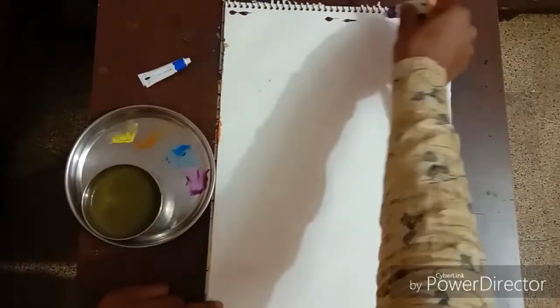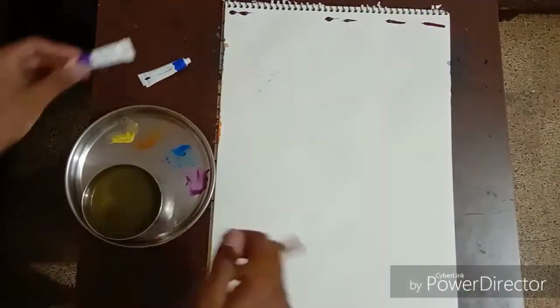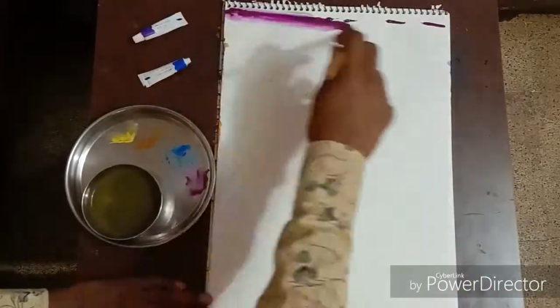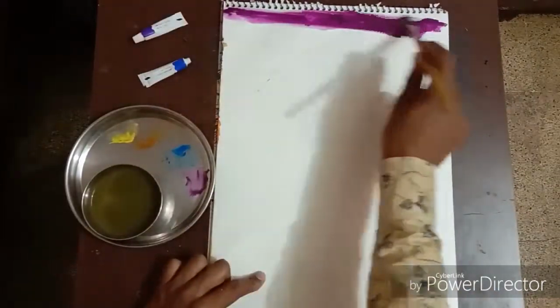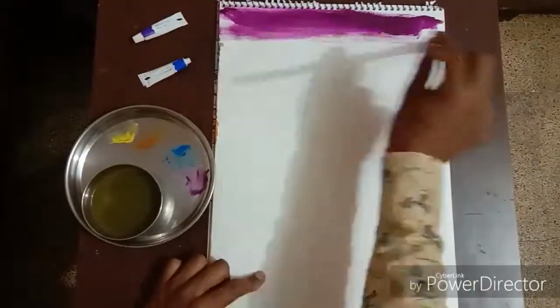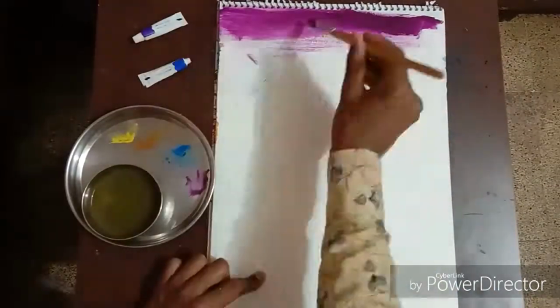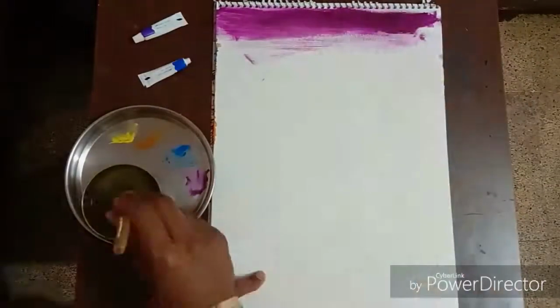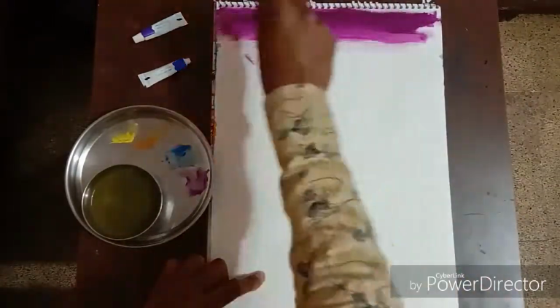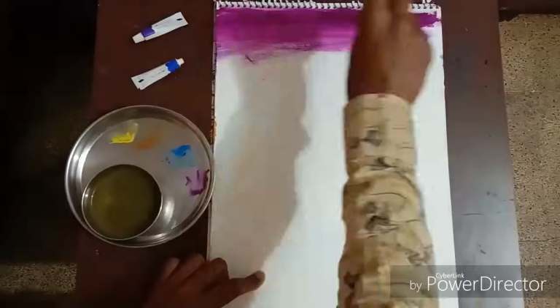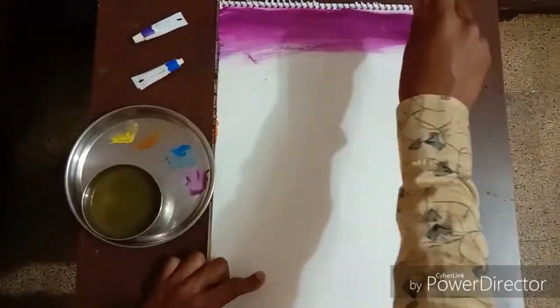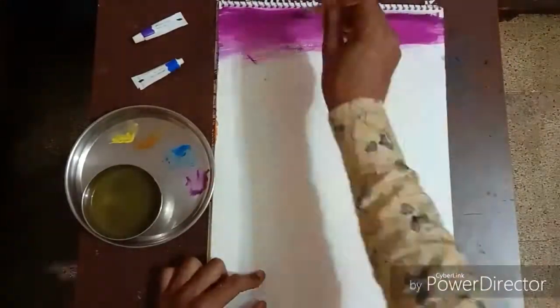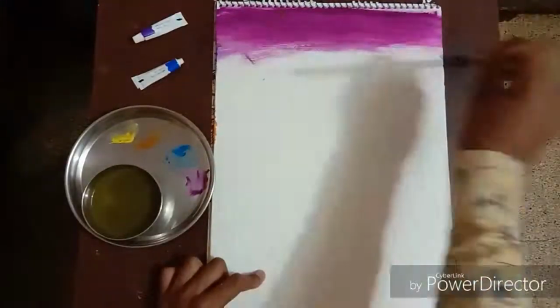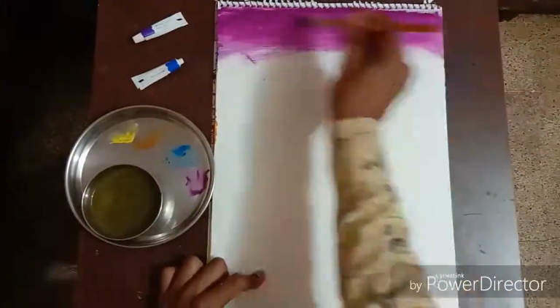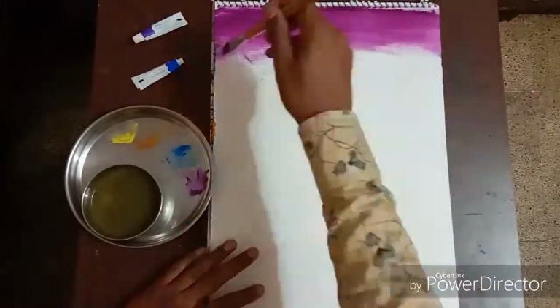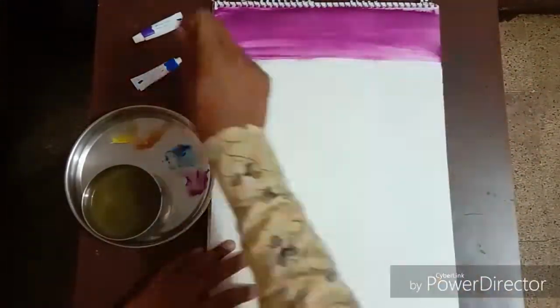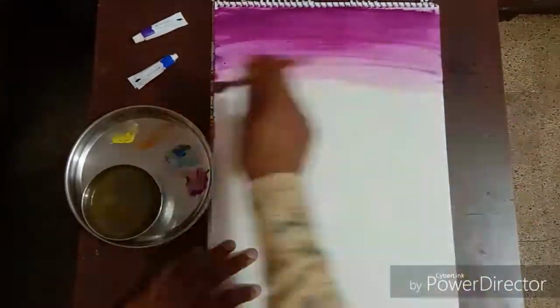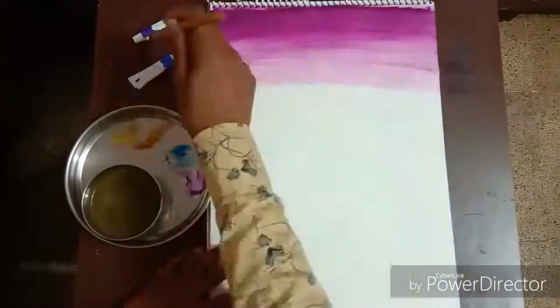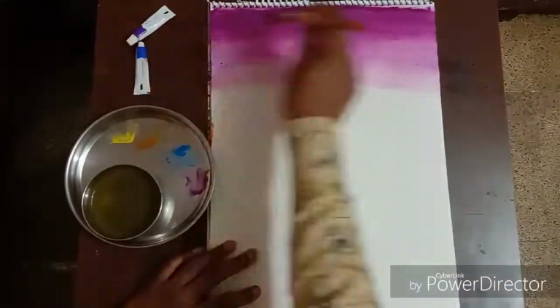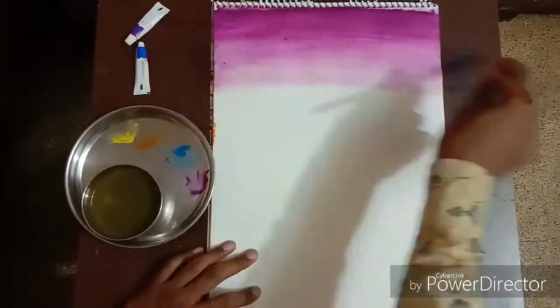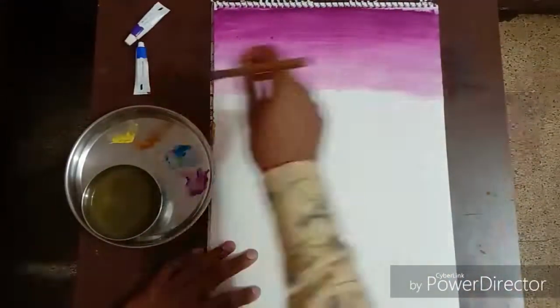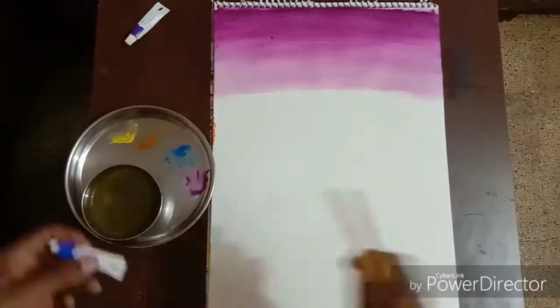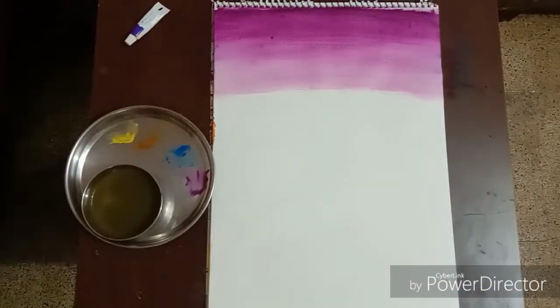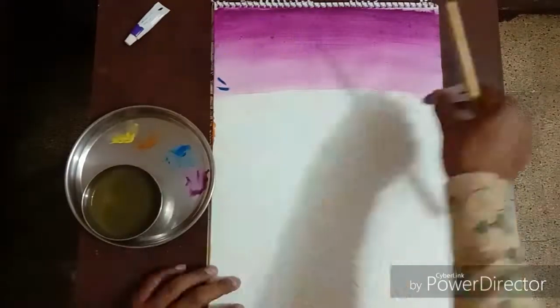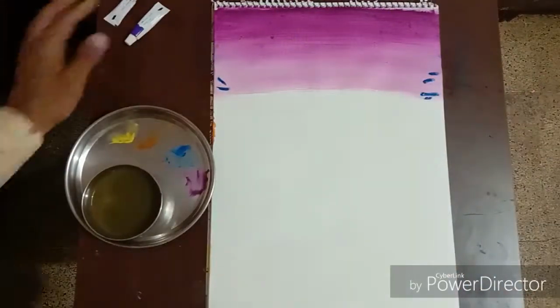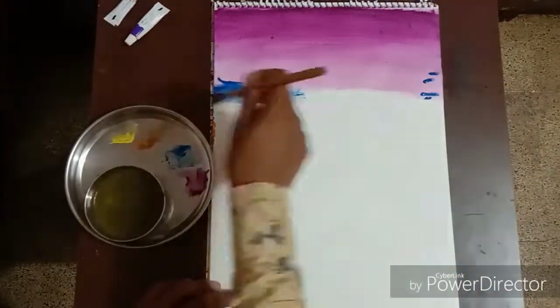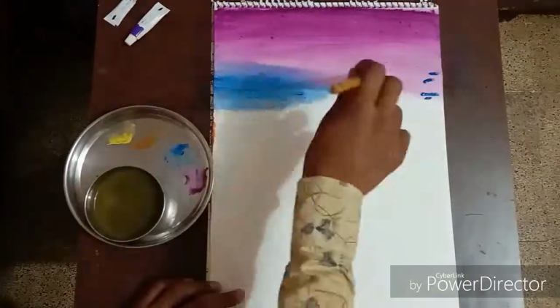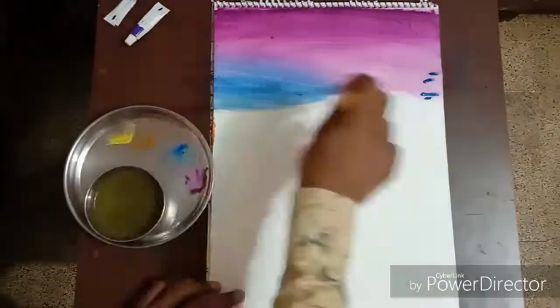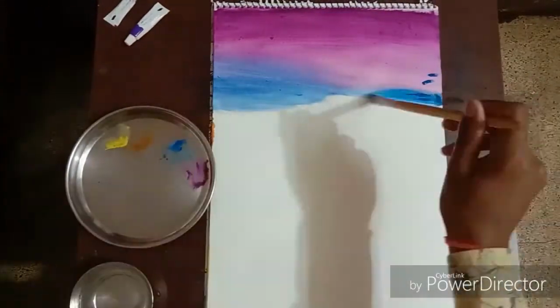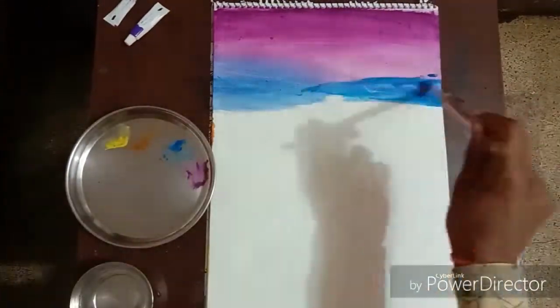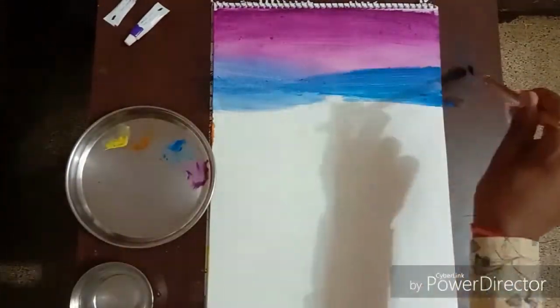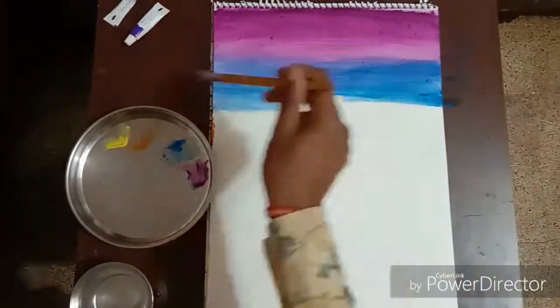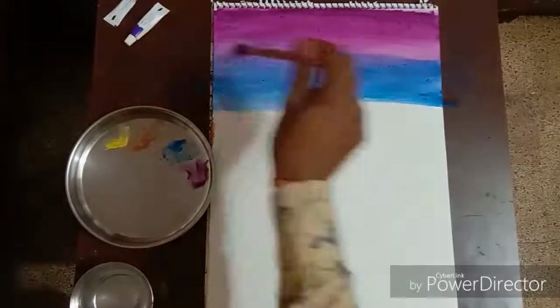Take the violet color and cover the first layer, then start blending in an upward to downward direction. Then take the cobalt blue color and start blending it with the violet.